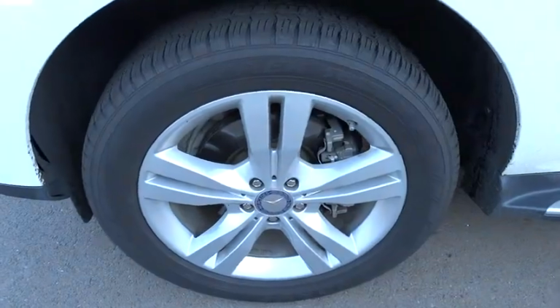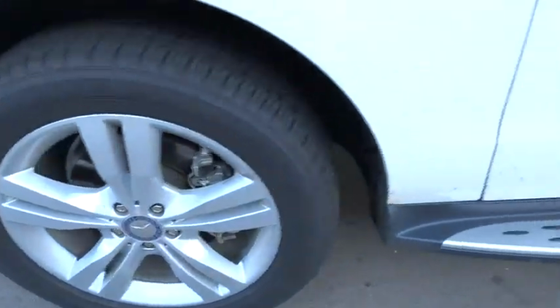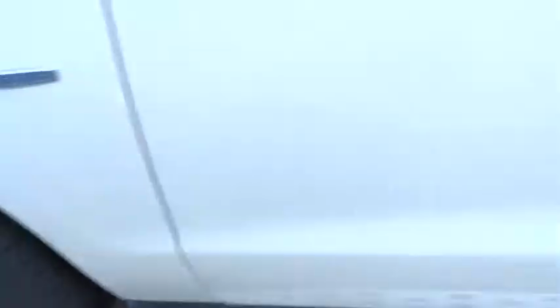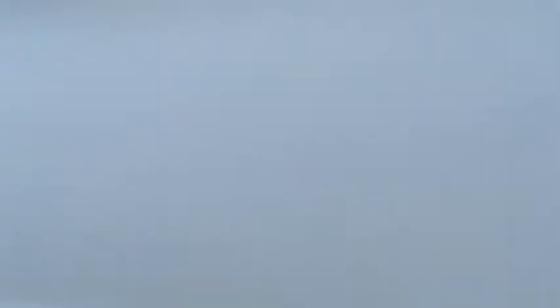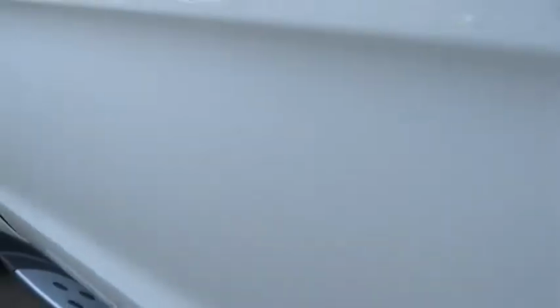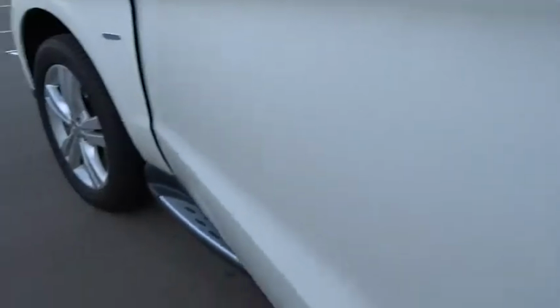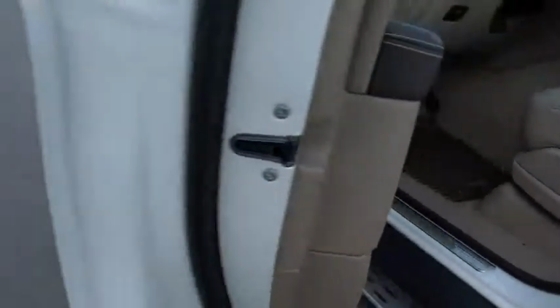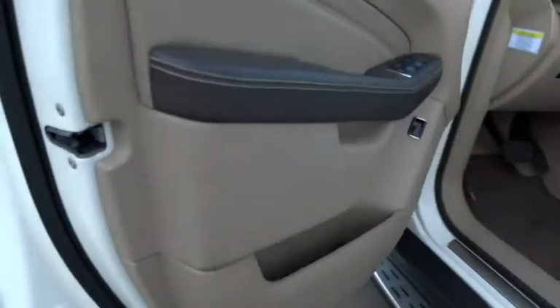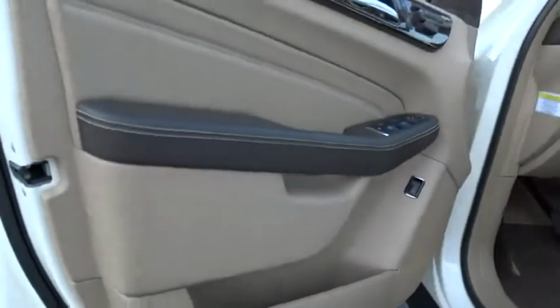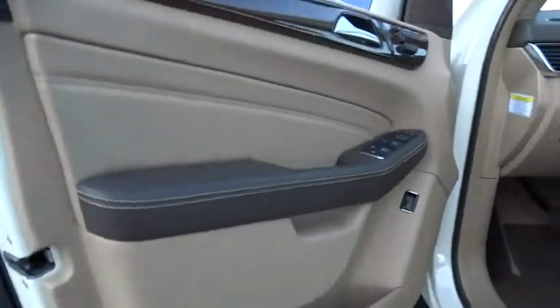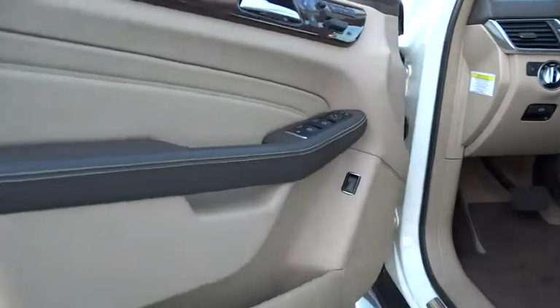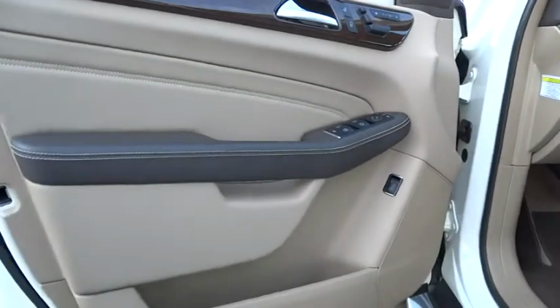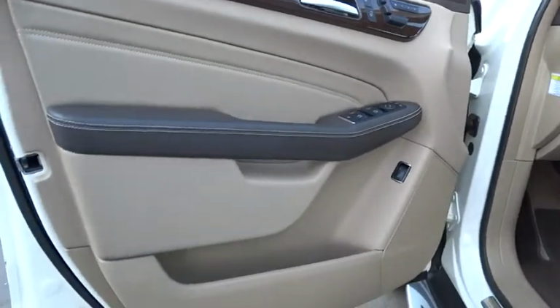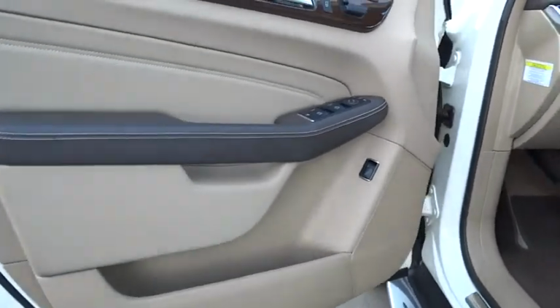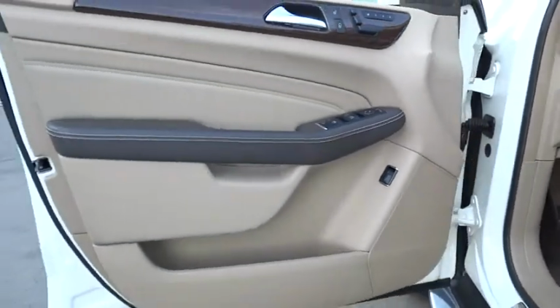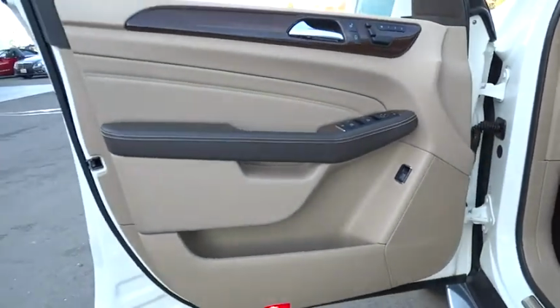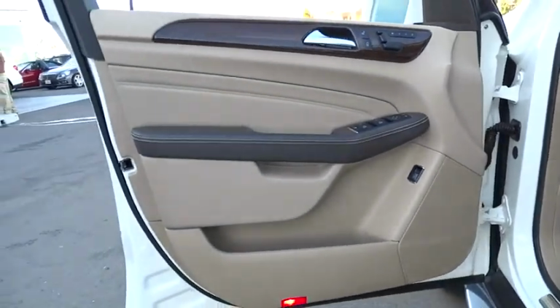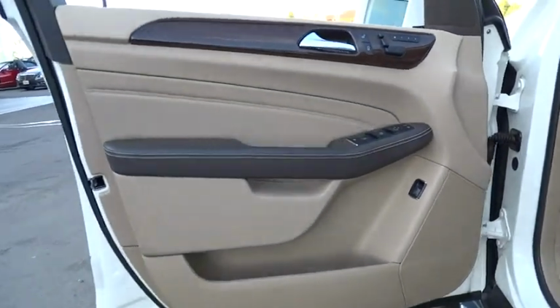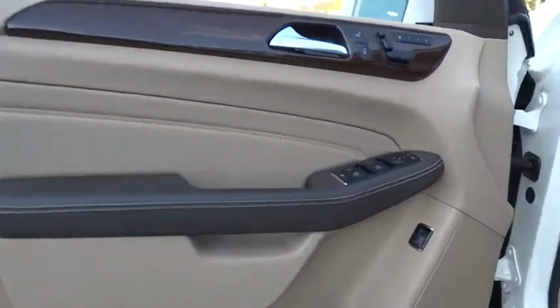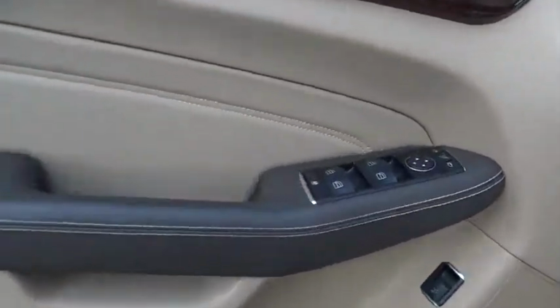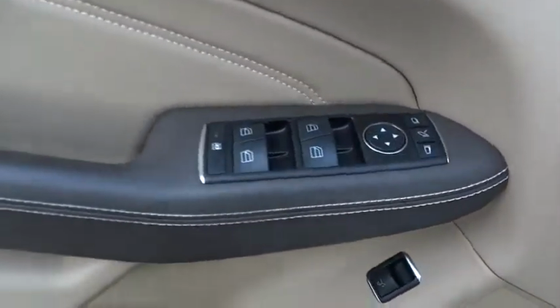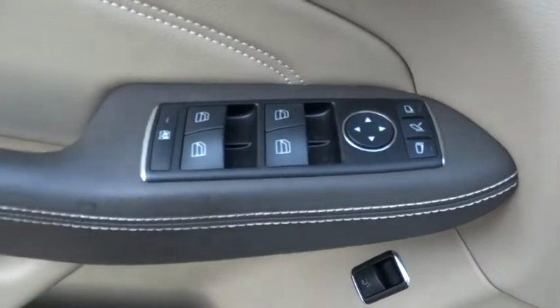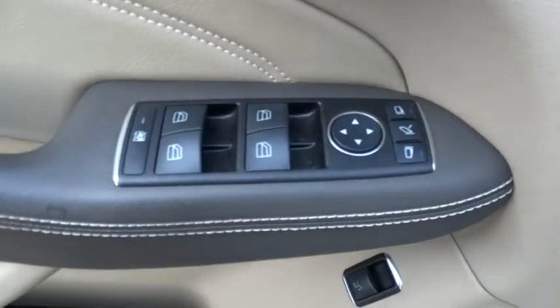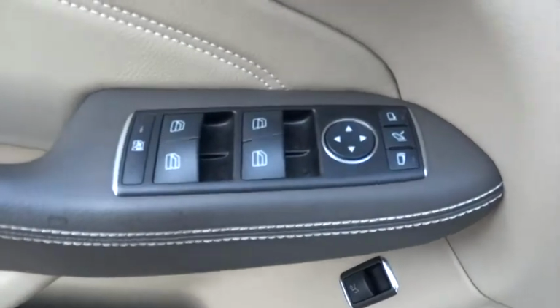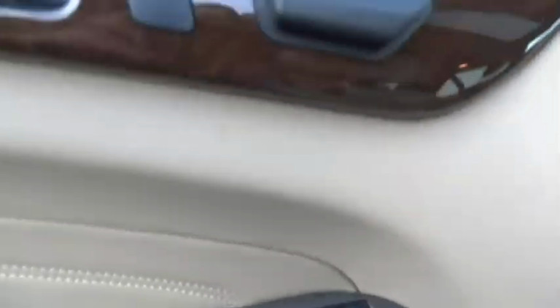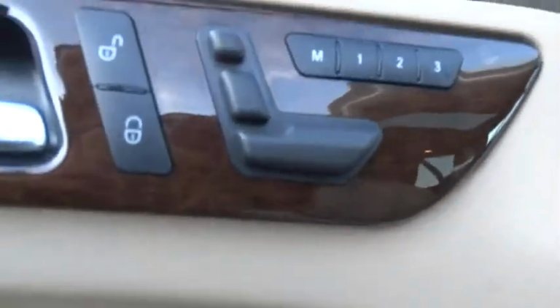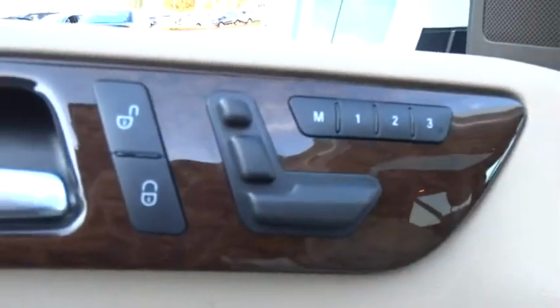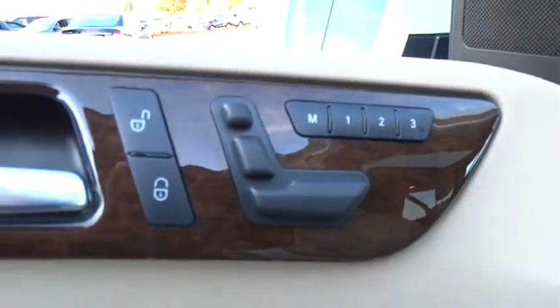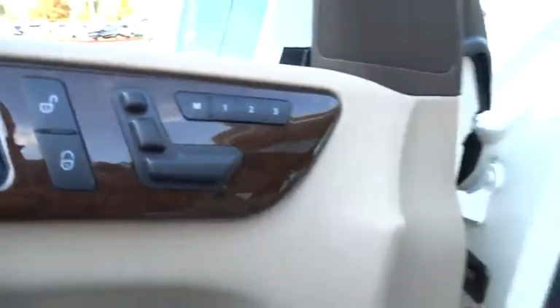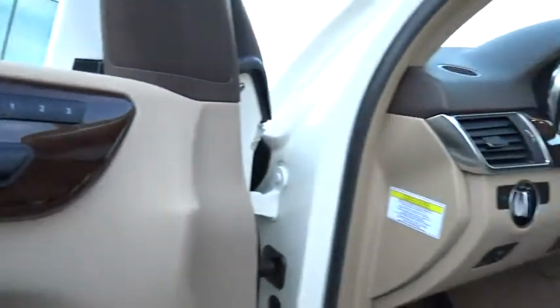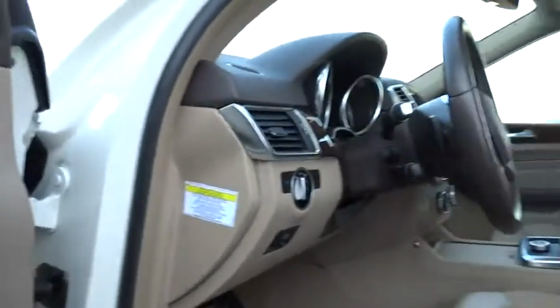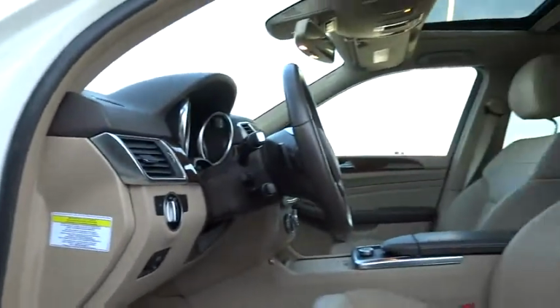Adjustable steering wheel, driver airbag, power steering, four-wheel disc brakes, keyless entry, aluminum wheels, cruise control, hard disk drive media storage, floormats, AM/FM stereo radio, universal garage door opener.